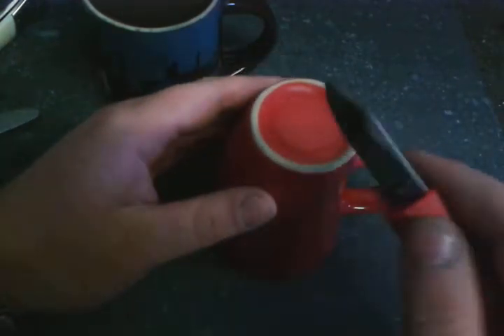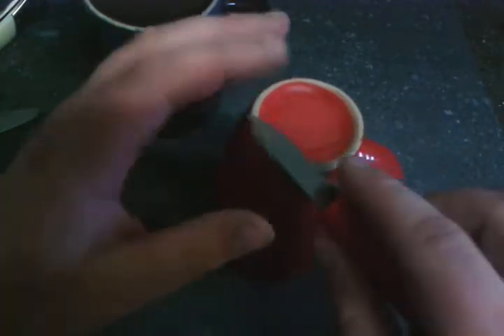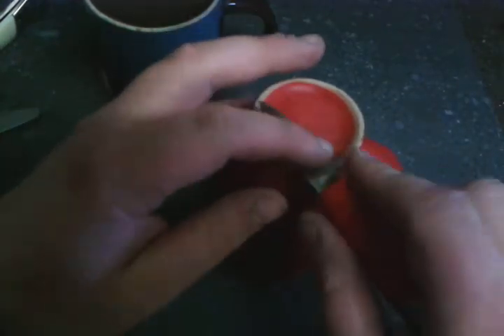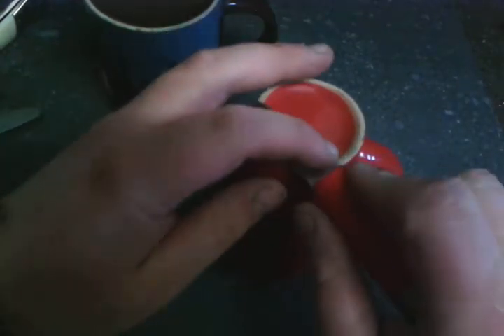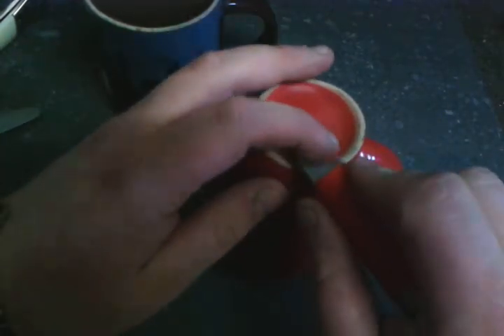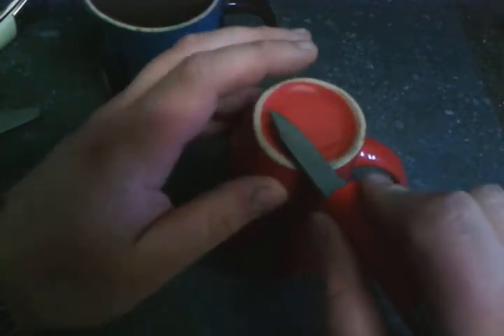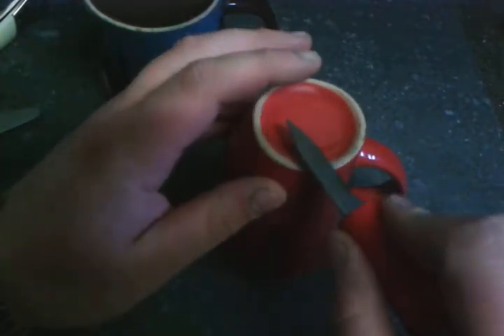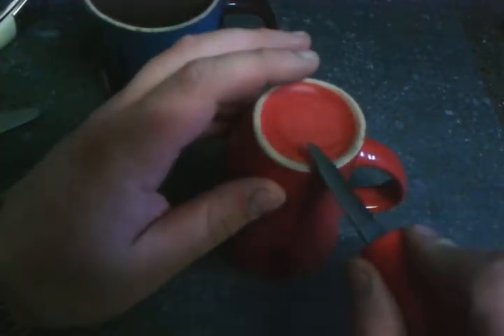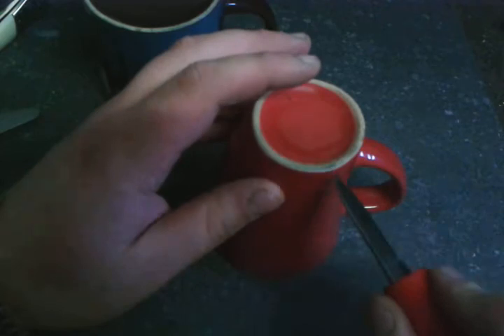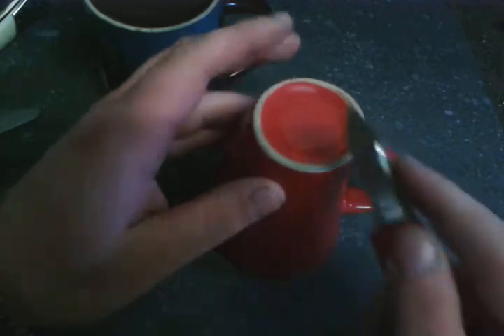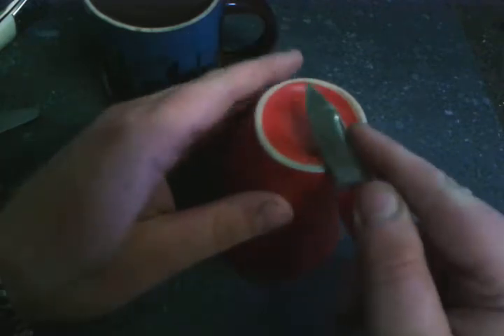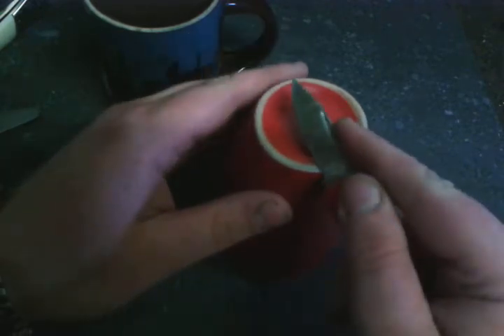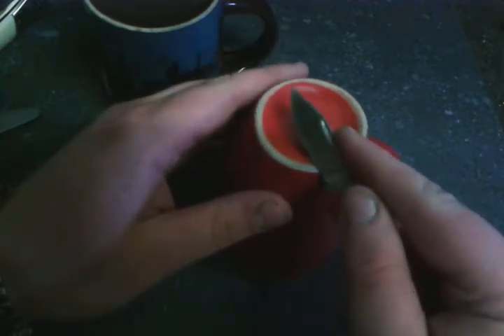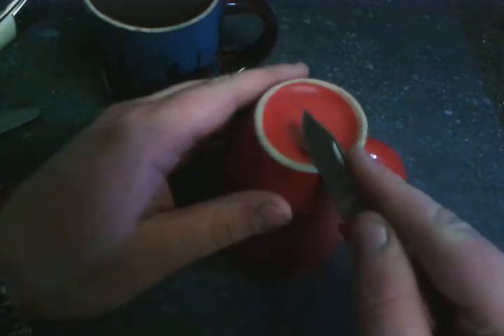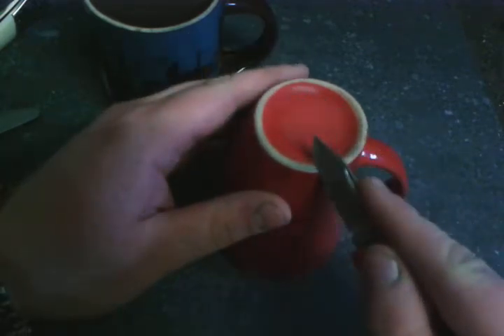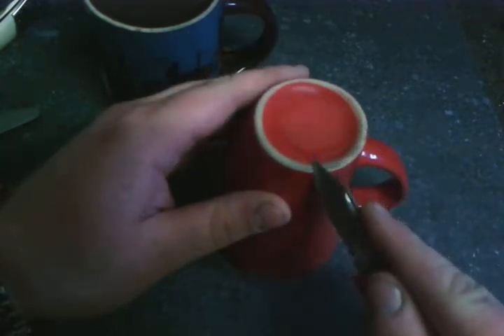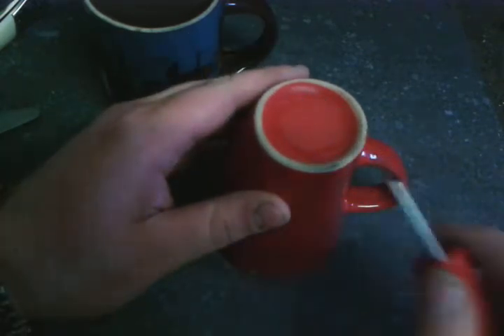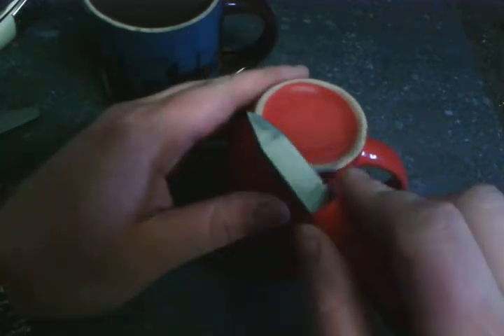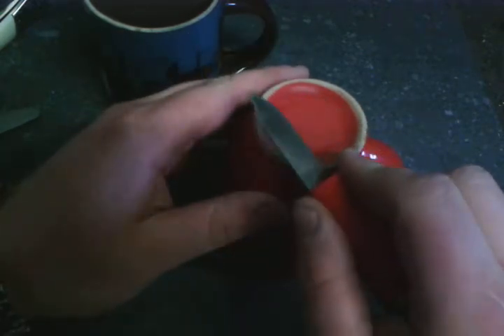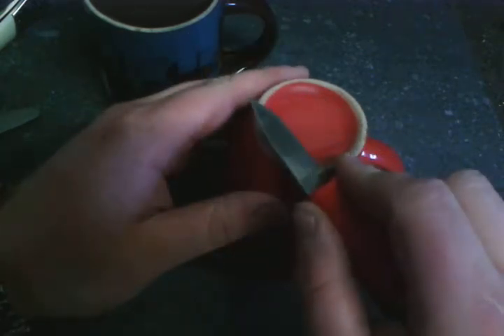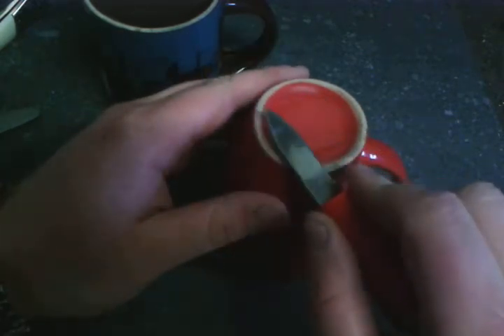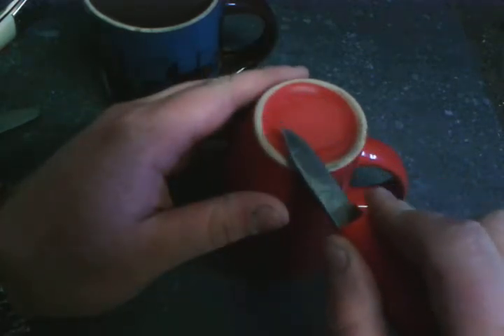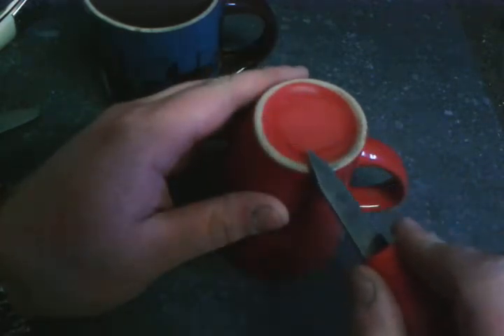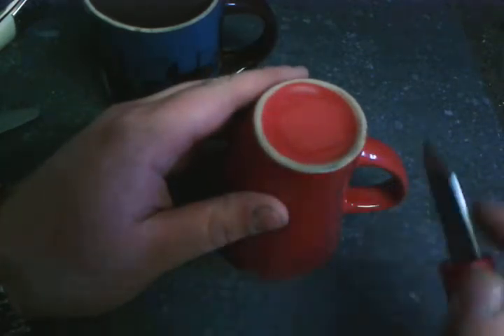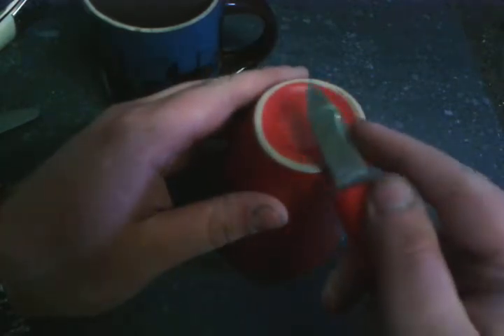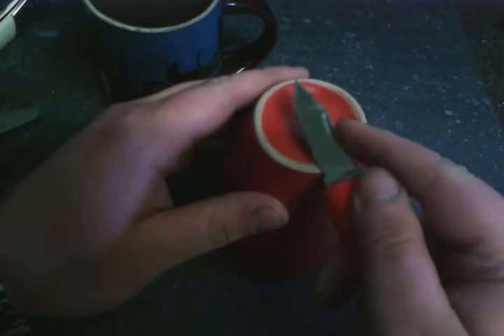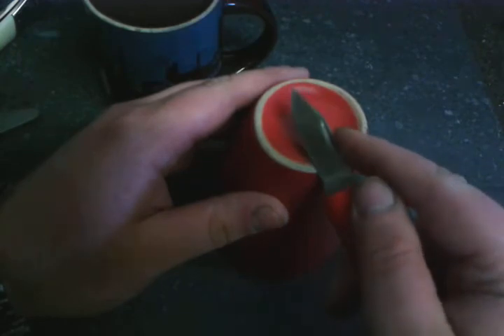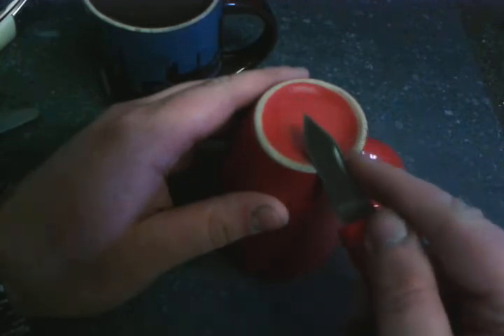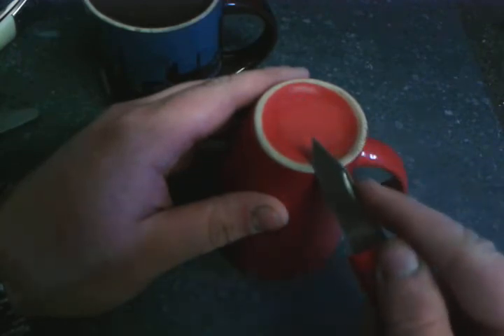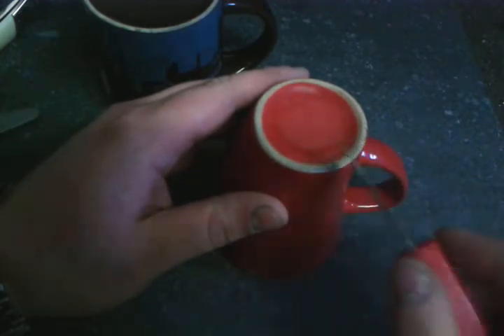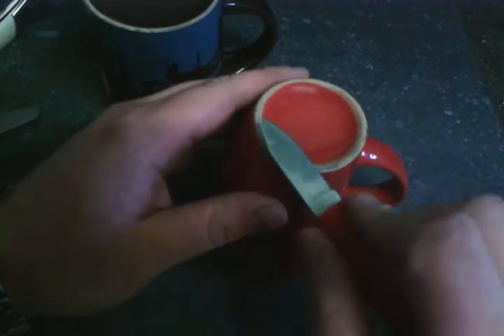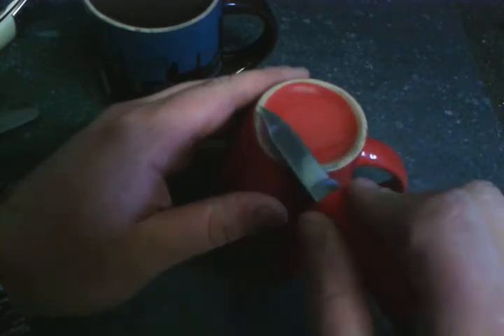Whenever you do a stroke, do the counter-stroke. Stroke, counter-stroke. Stroke, counter-stroke. Don't do one-two-three on one side like you might do with a knife steel.